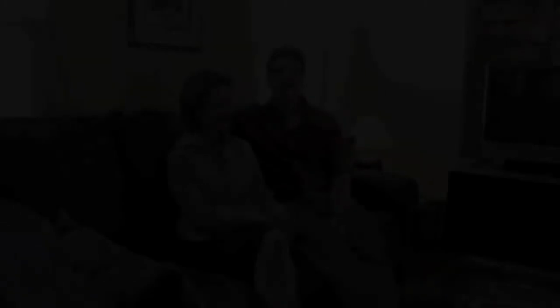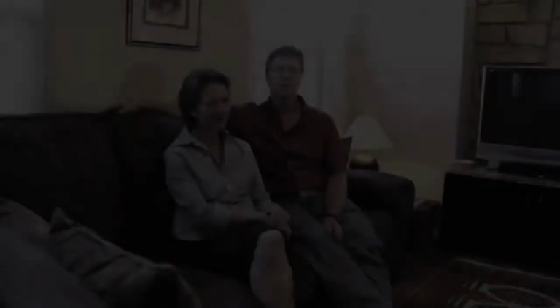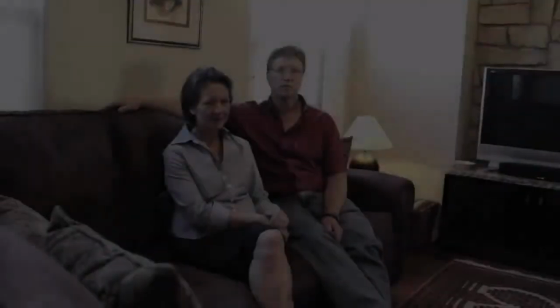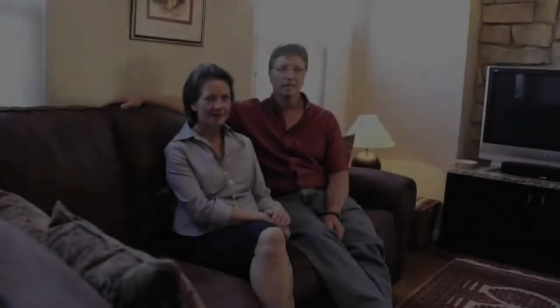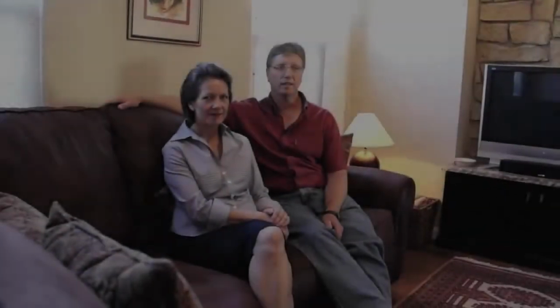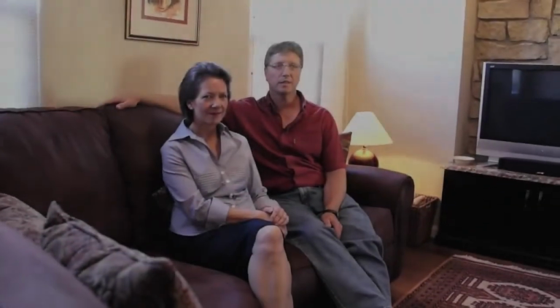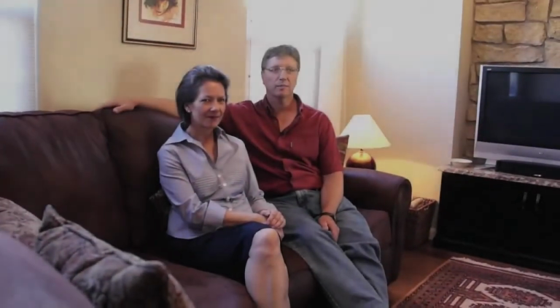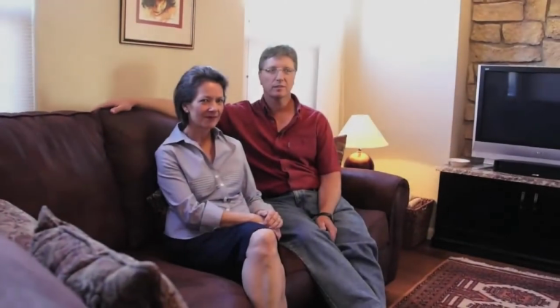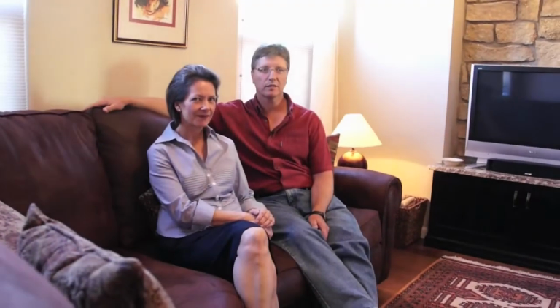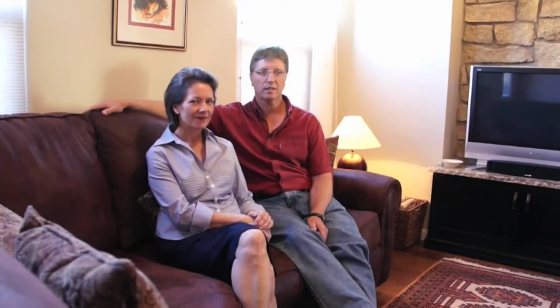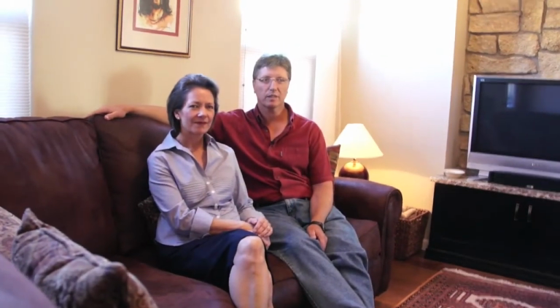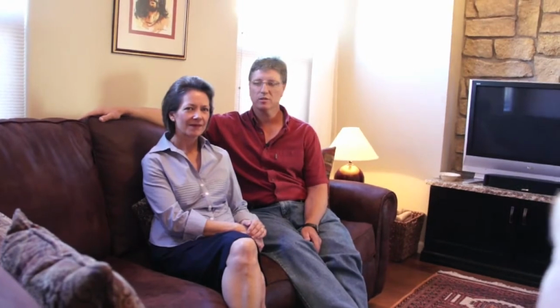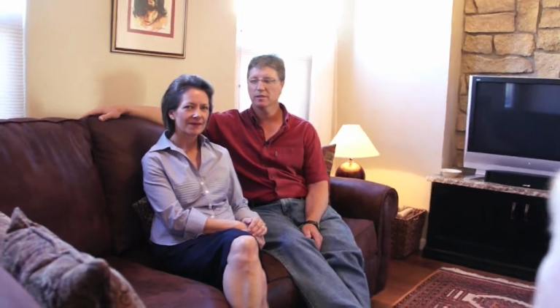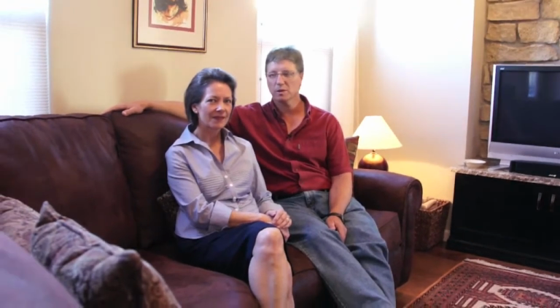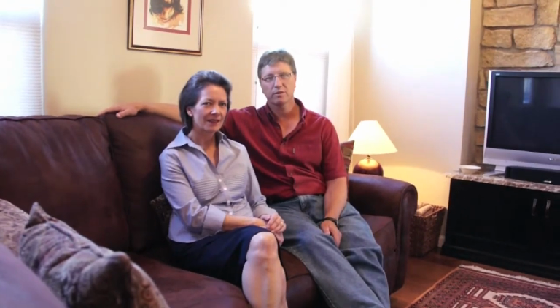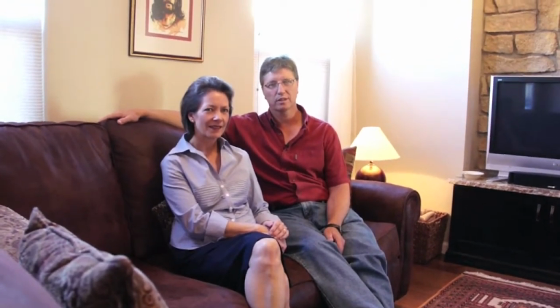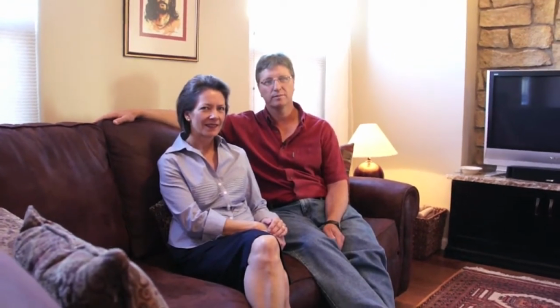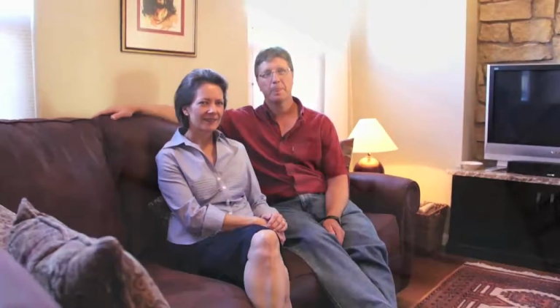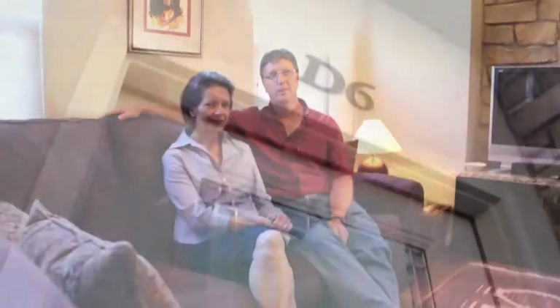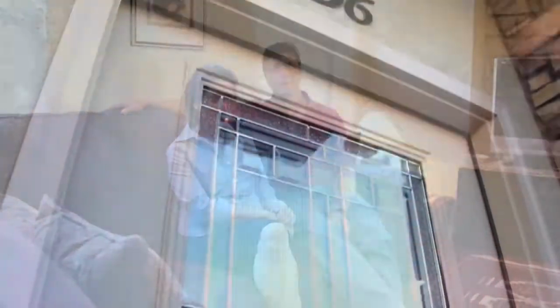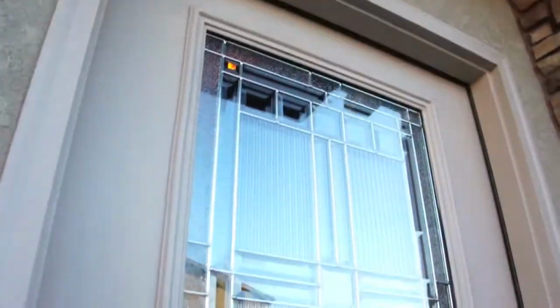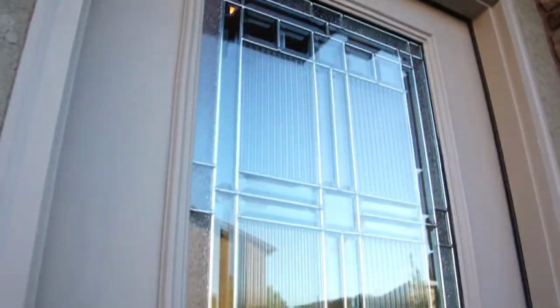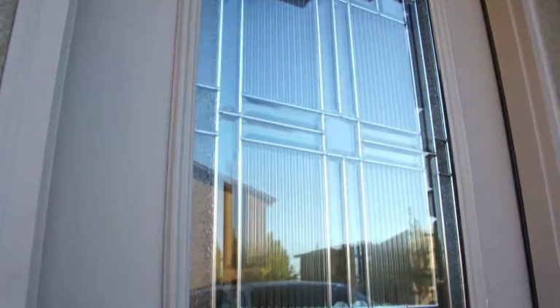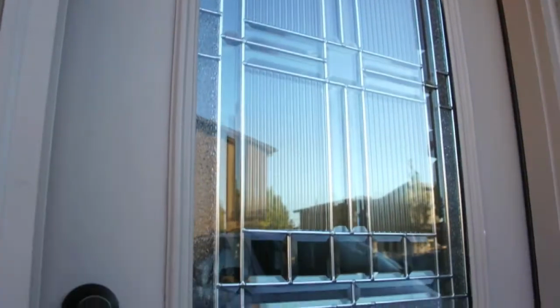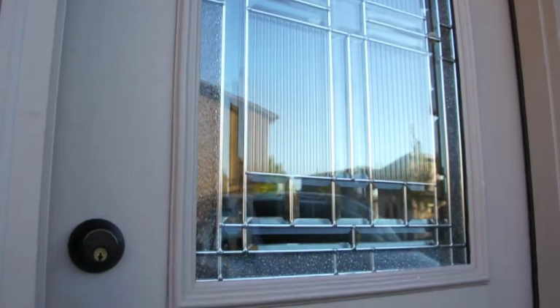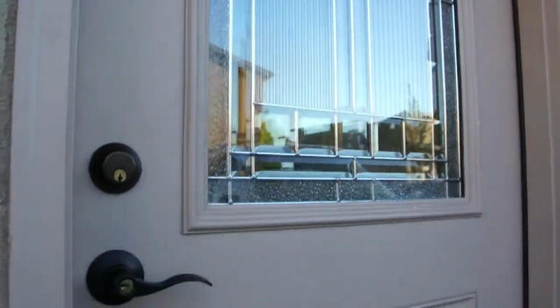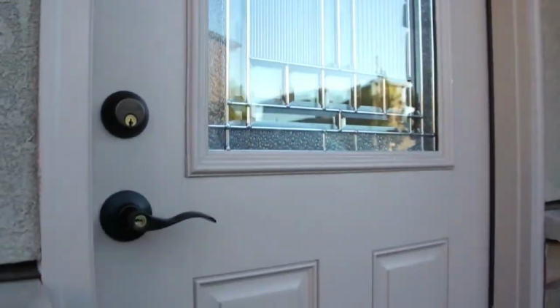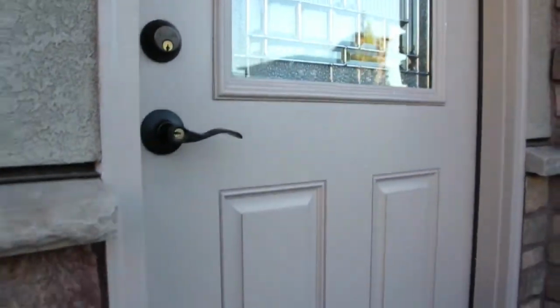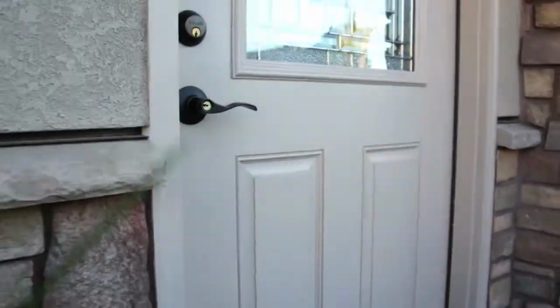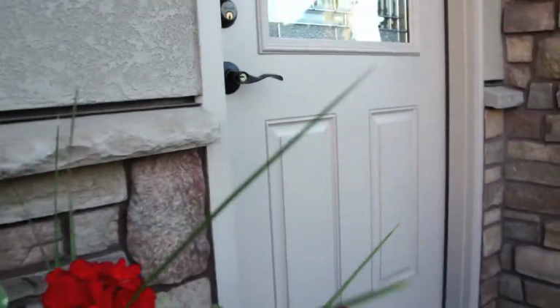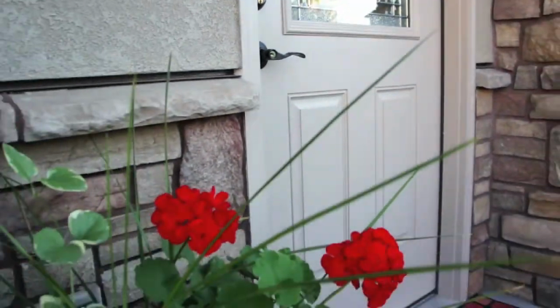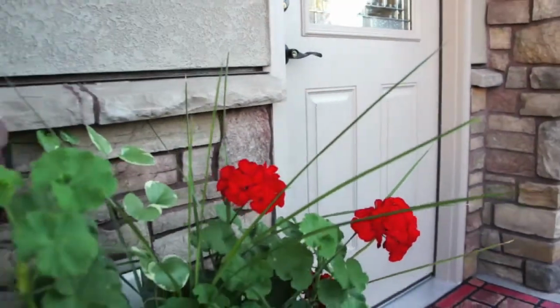My name is Andrew Murray. I'm a builder here in Colorado in Grand Junction, and this is my wife, Curda. We've been building homes for the last 12 years in the Grand Junction area.